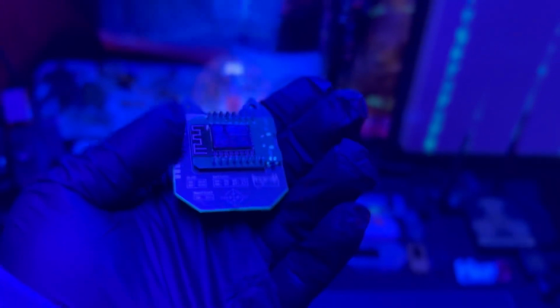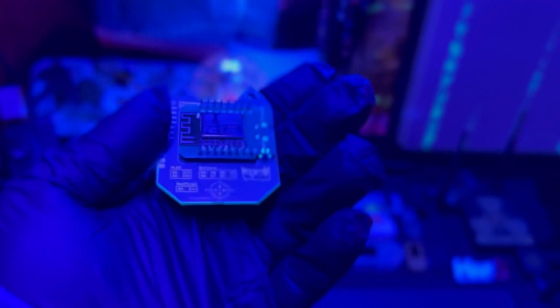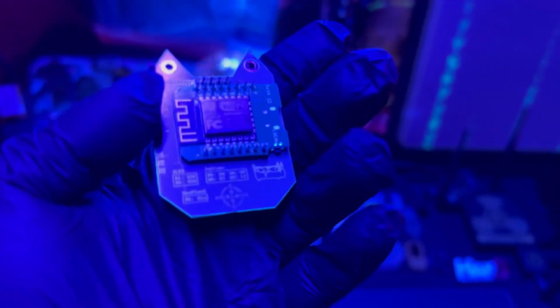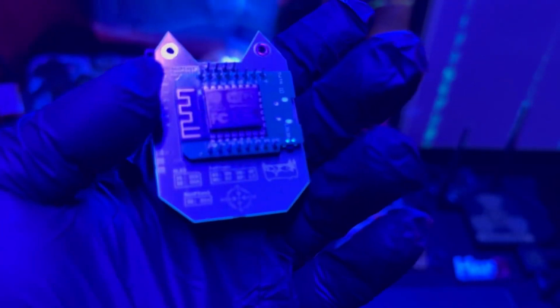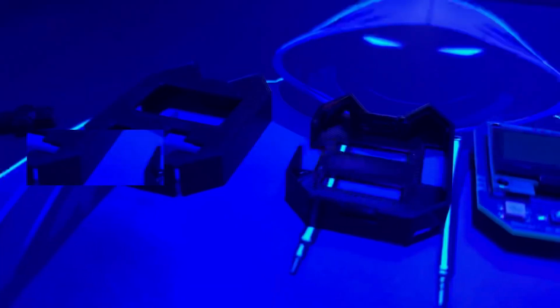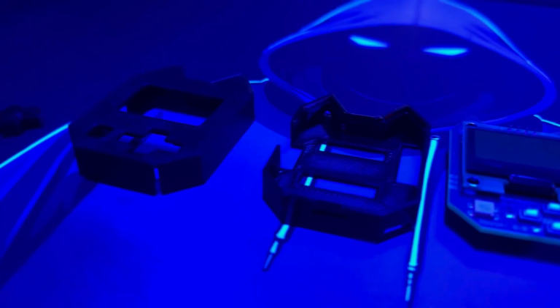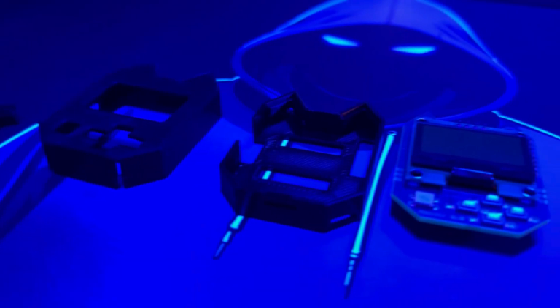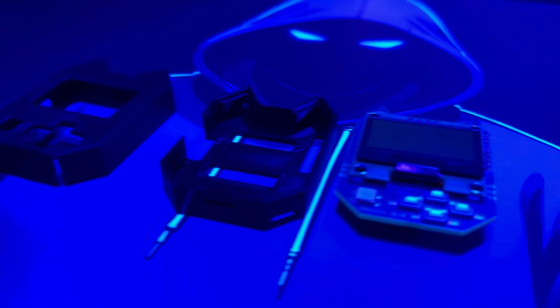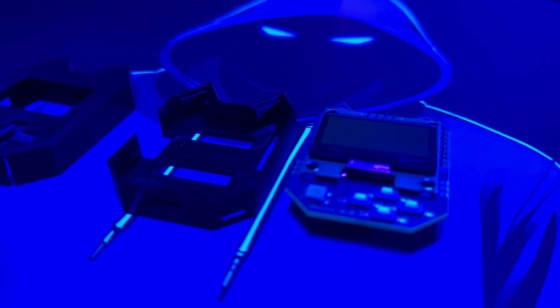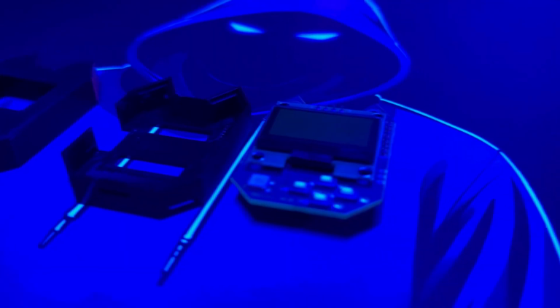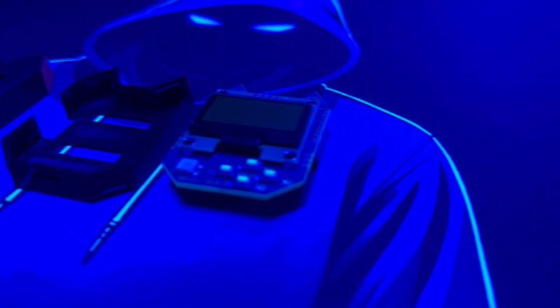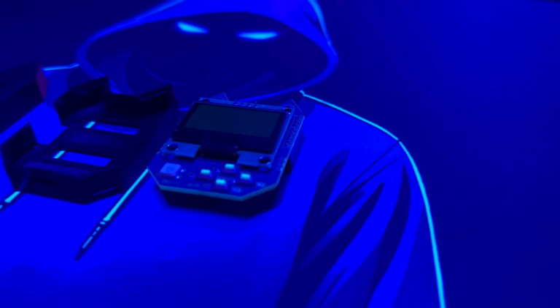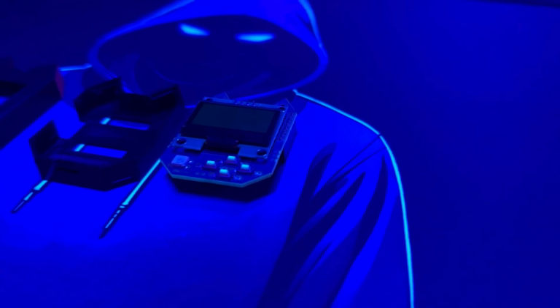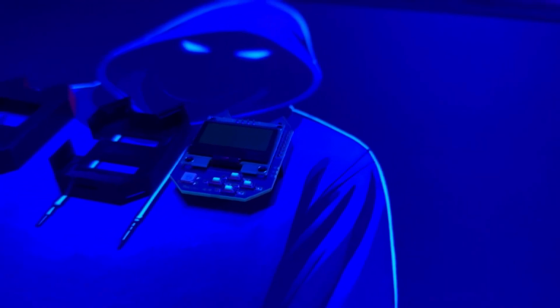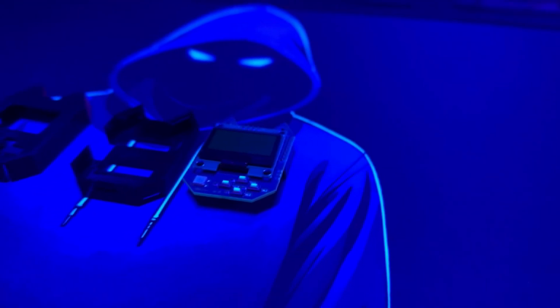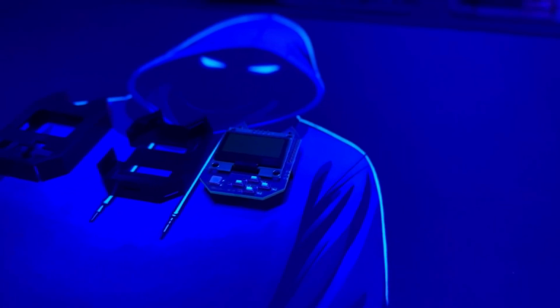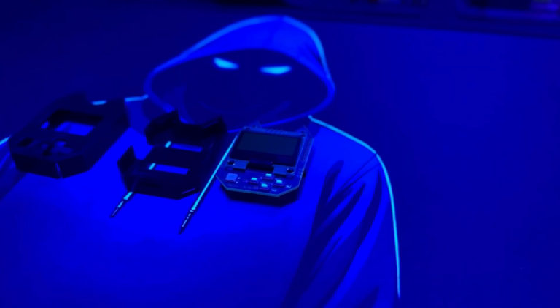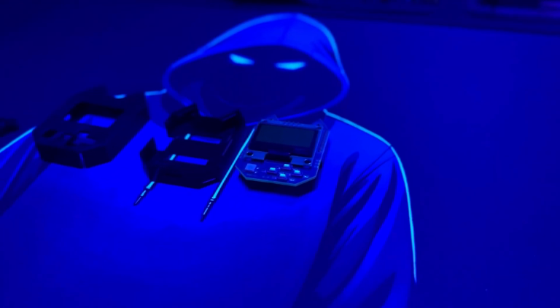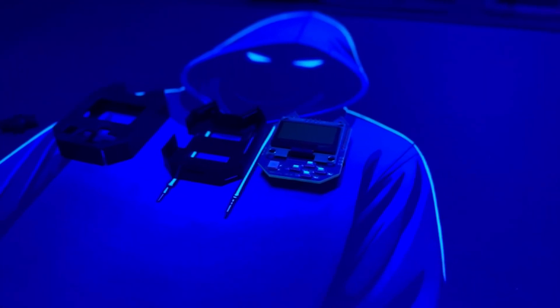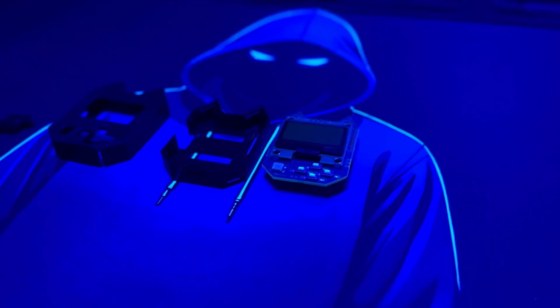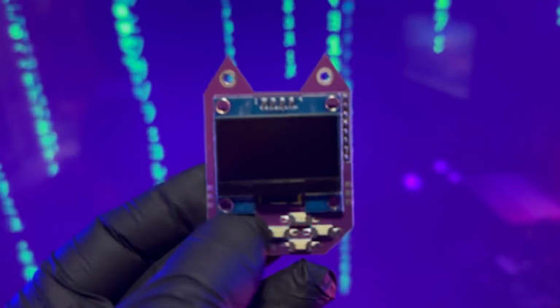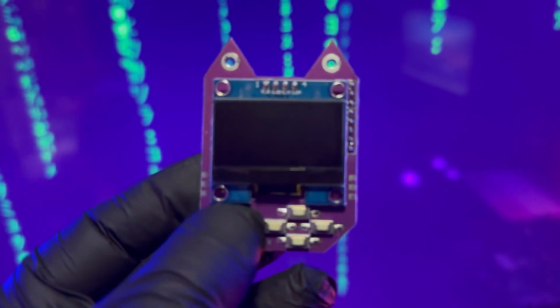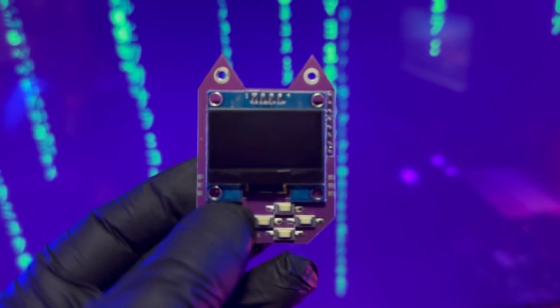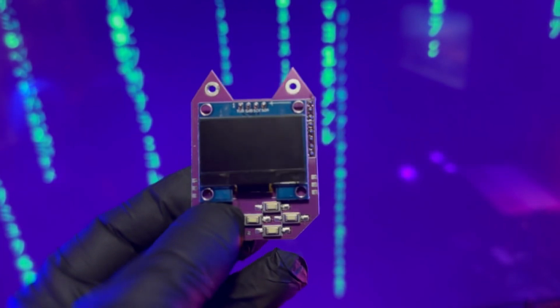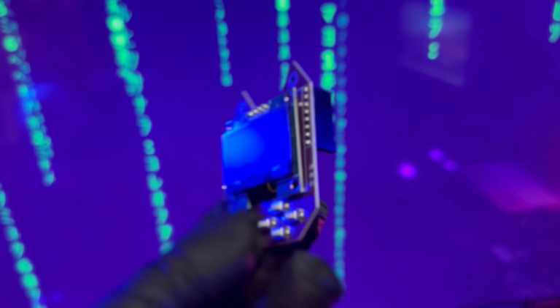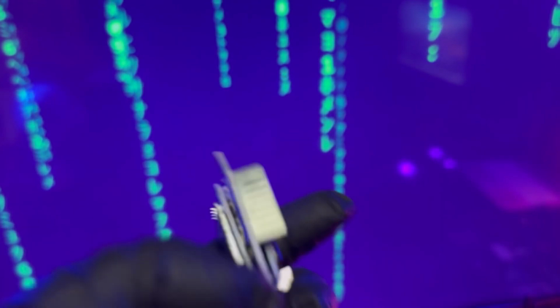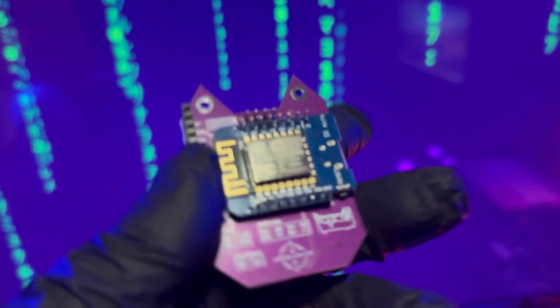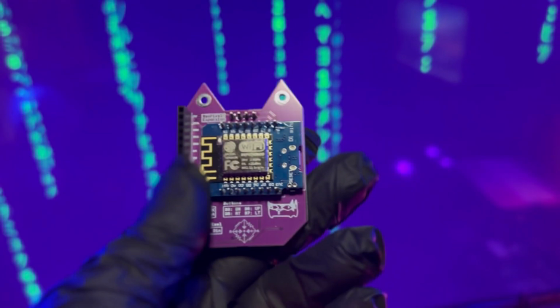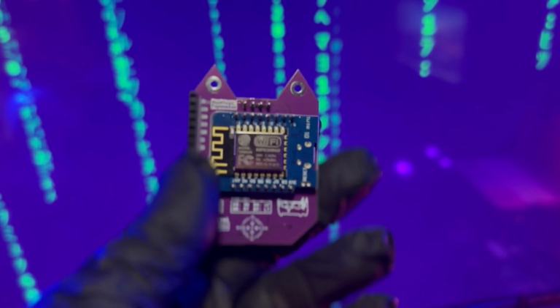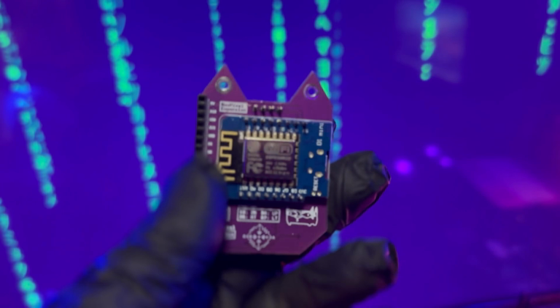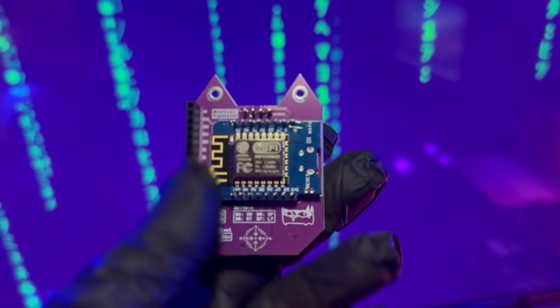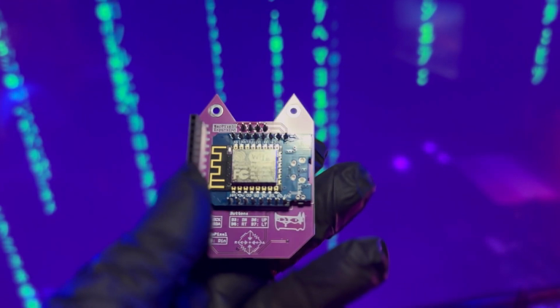One of the coolest features is its preloaded firmware. It often comes with a Wi-Fi deauthor, which lets you try out things like disconnecting devices from a network, creating fake access points, and more. It's all about learning and experimenting — responsibly, of course.